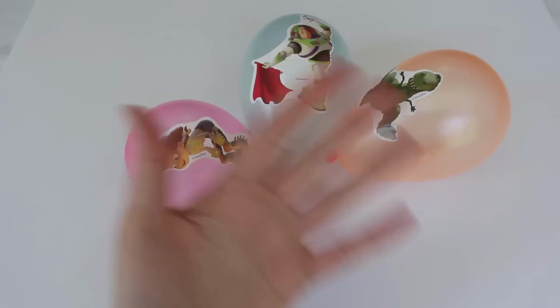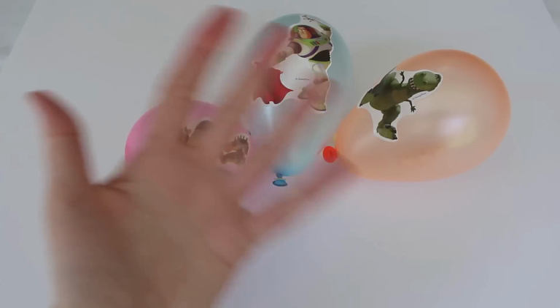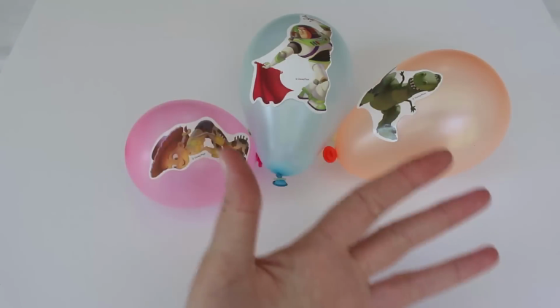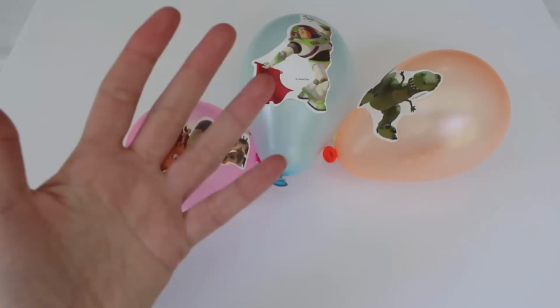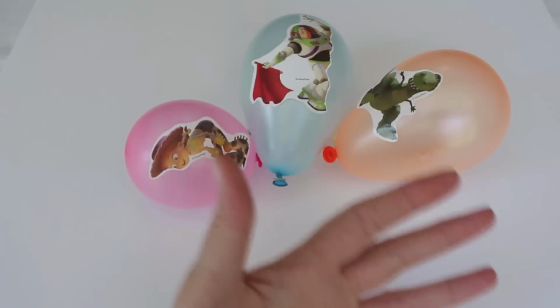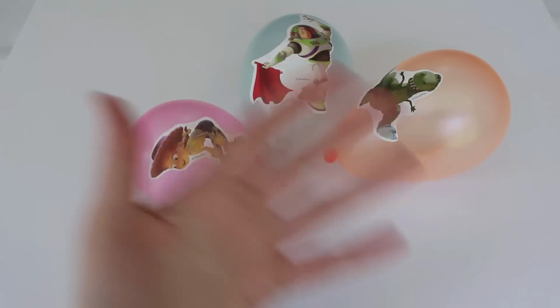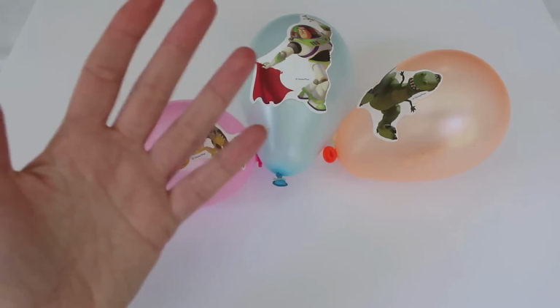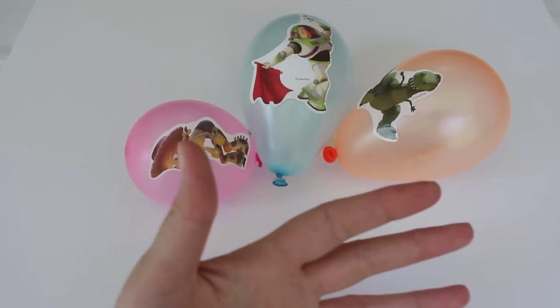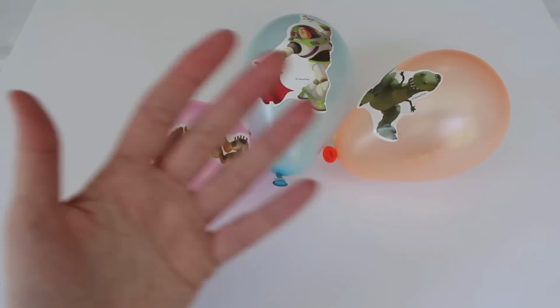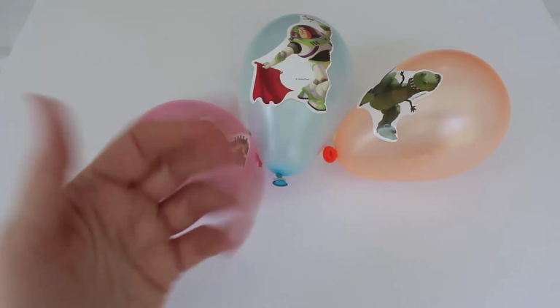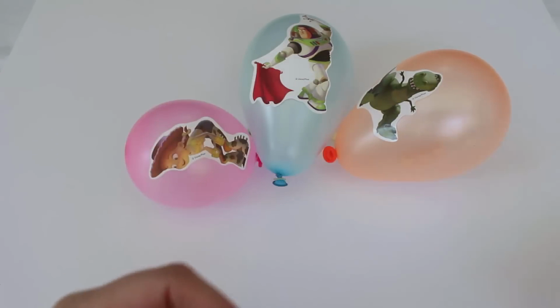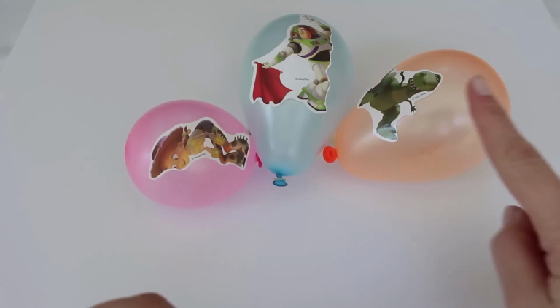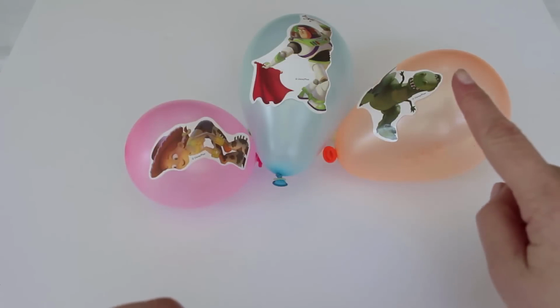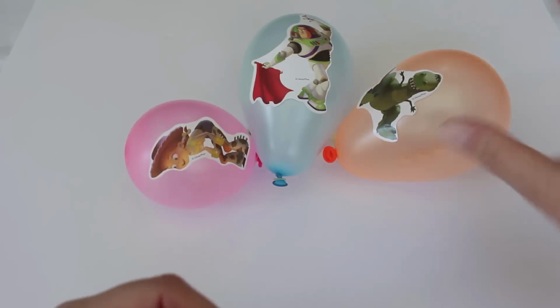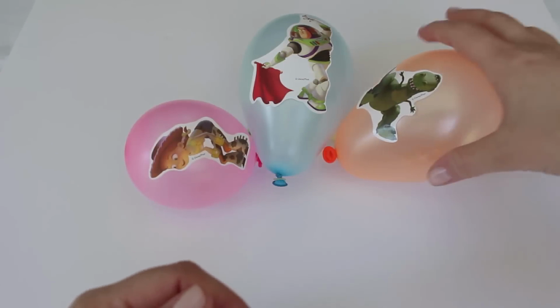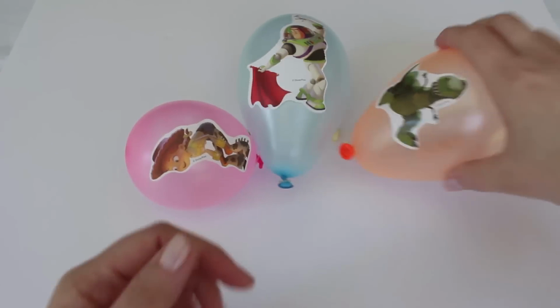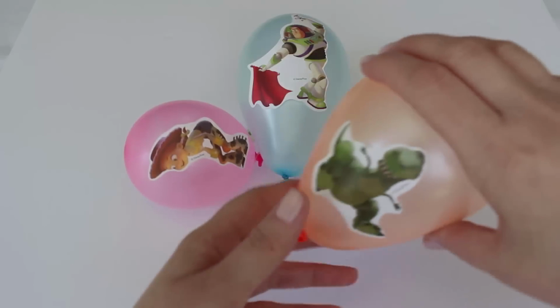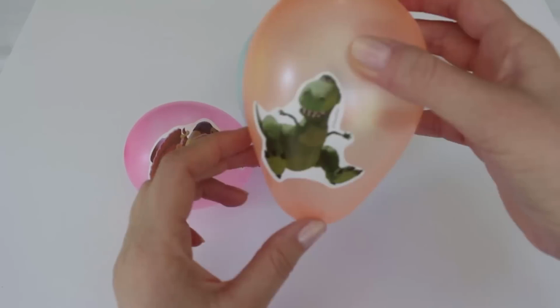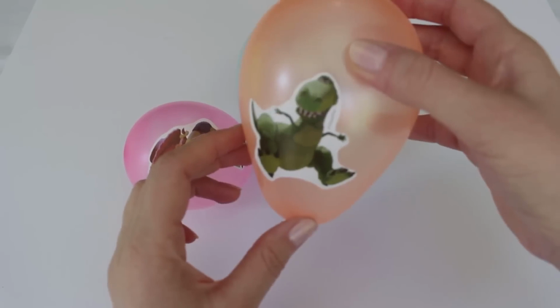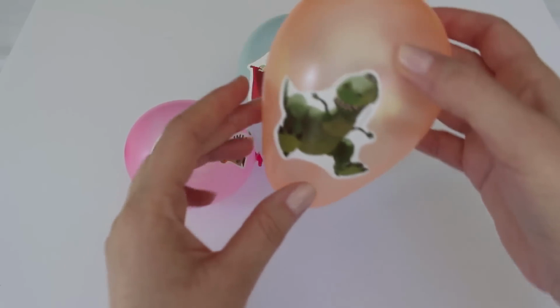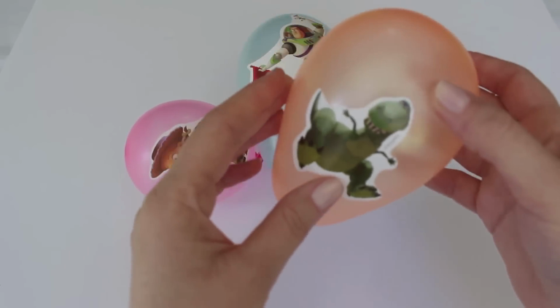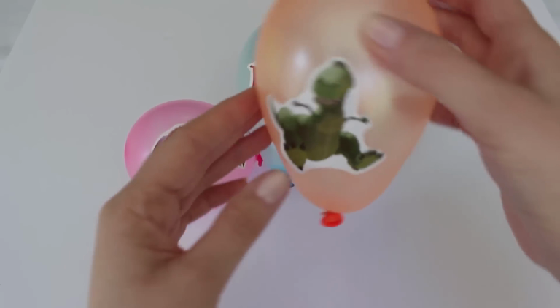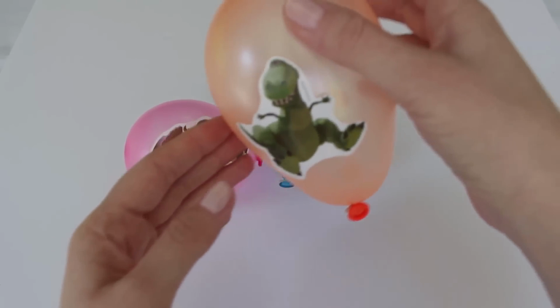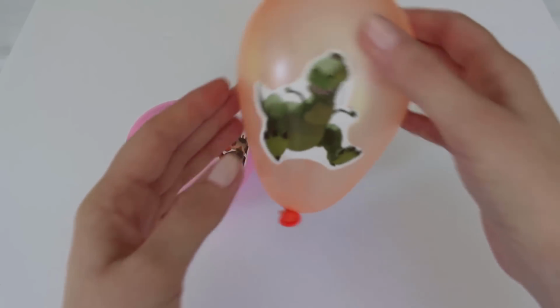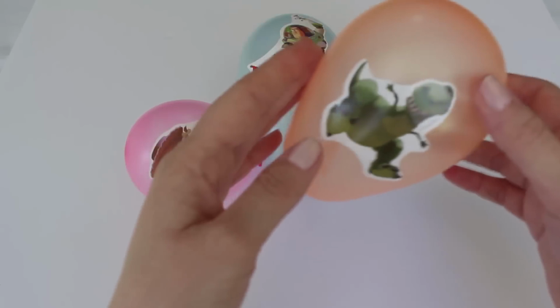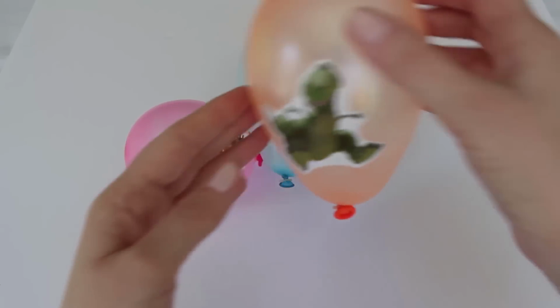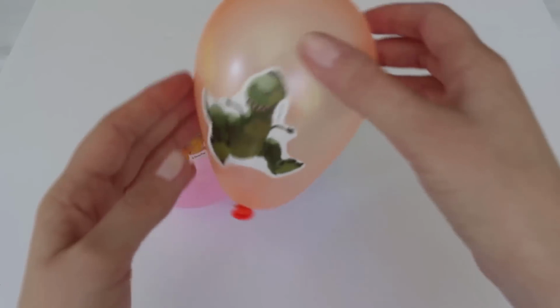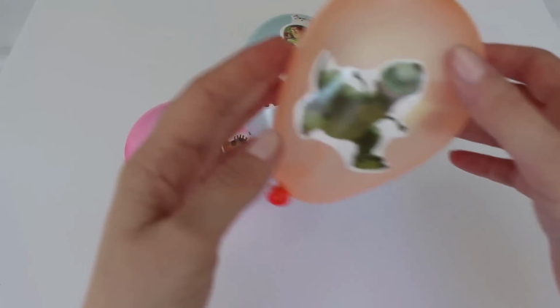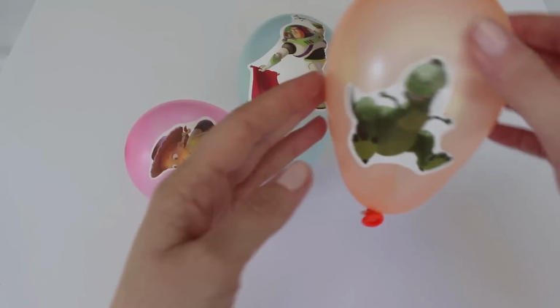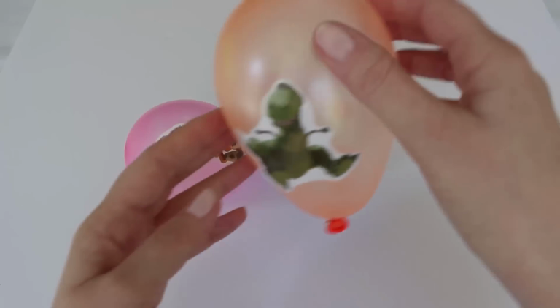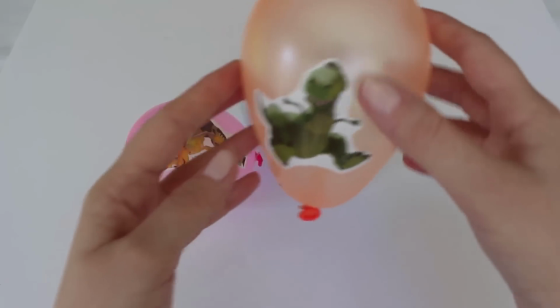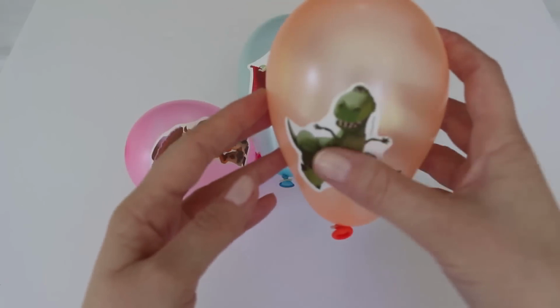Orange Balloon, Orange Balloon, where are you? Here I am, here I am, here I am, how do you do?